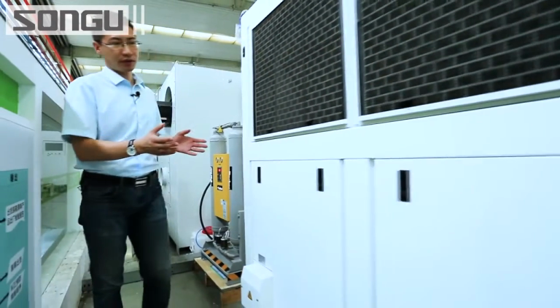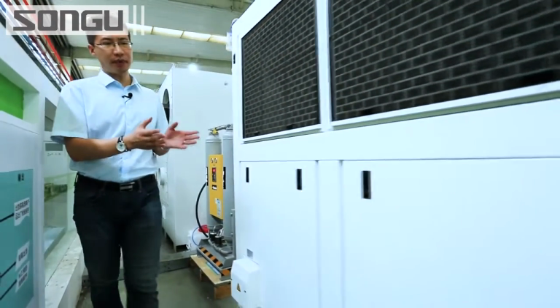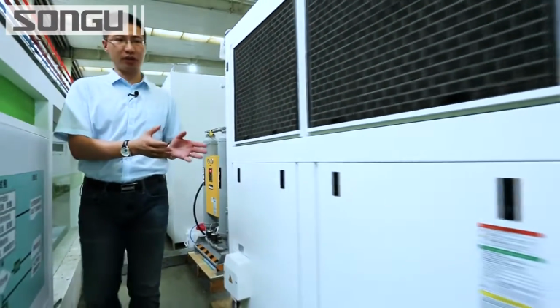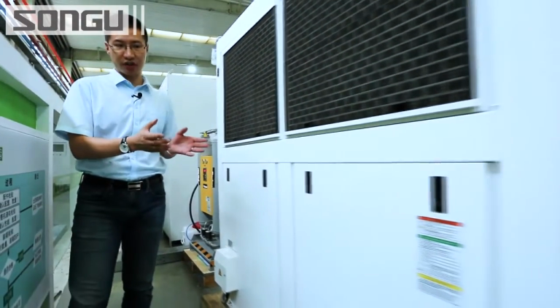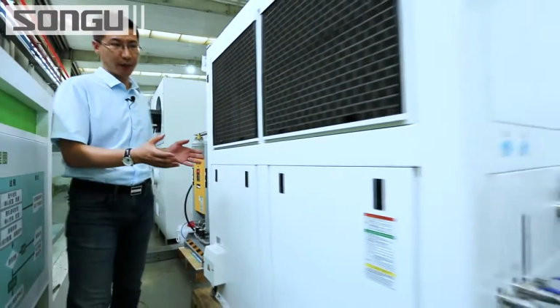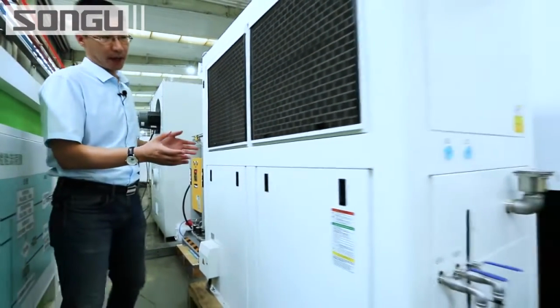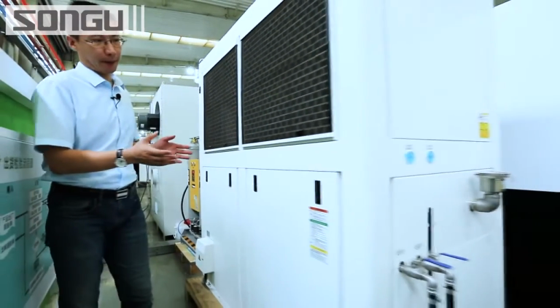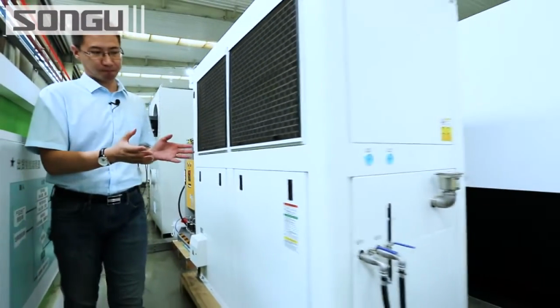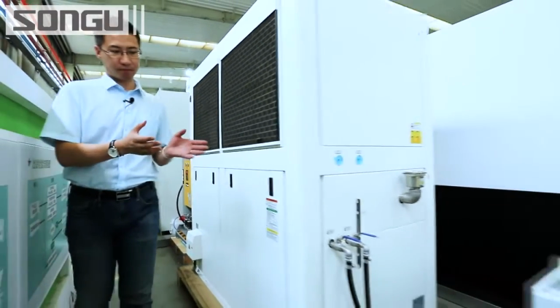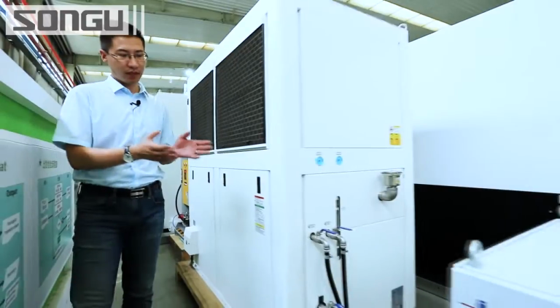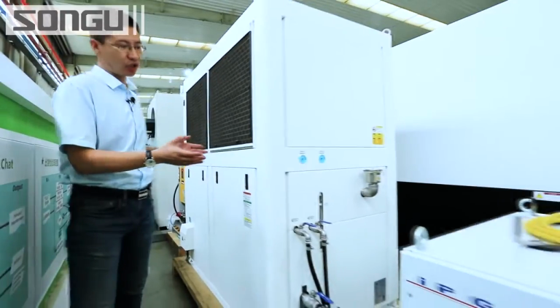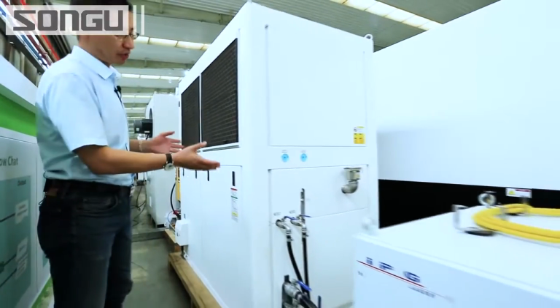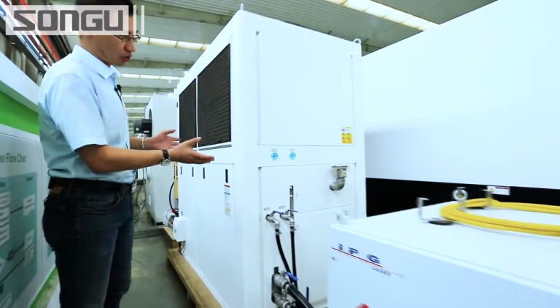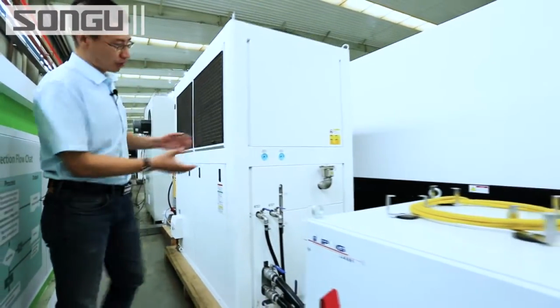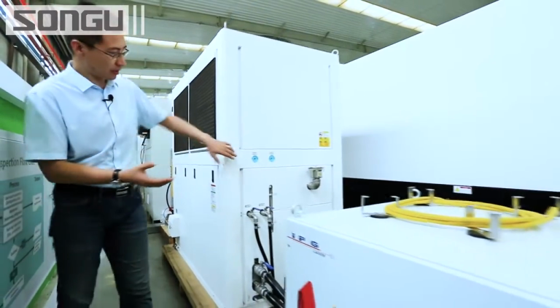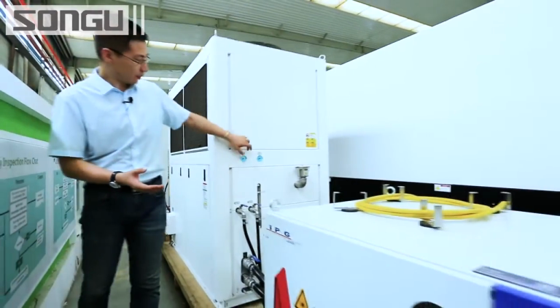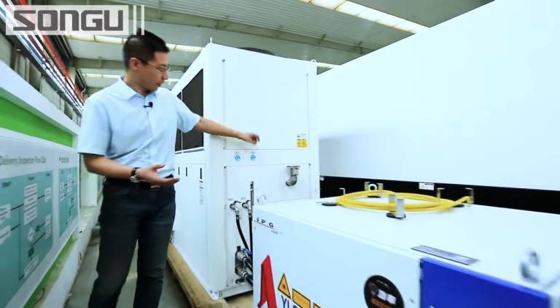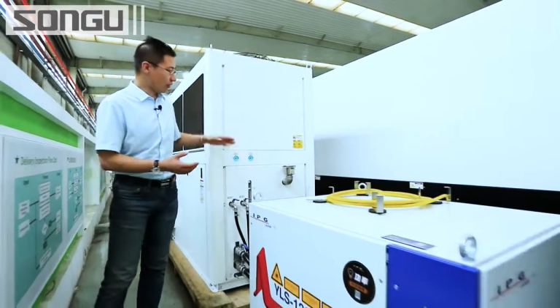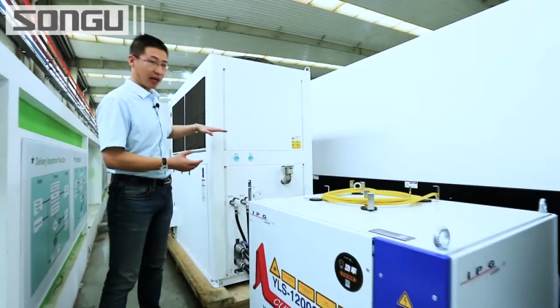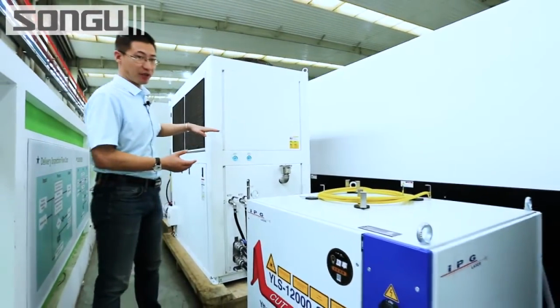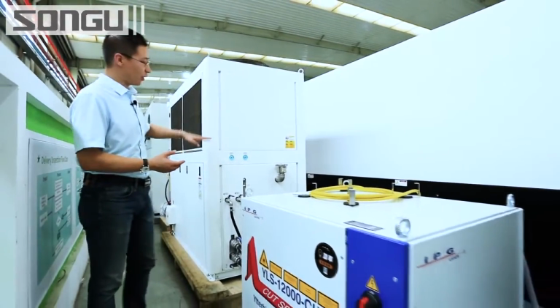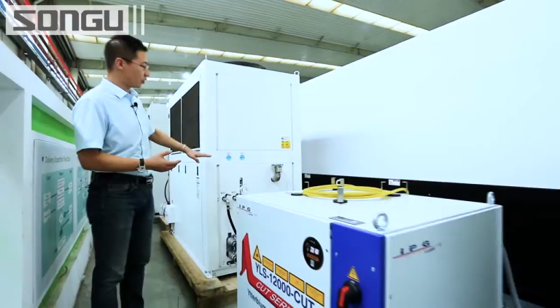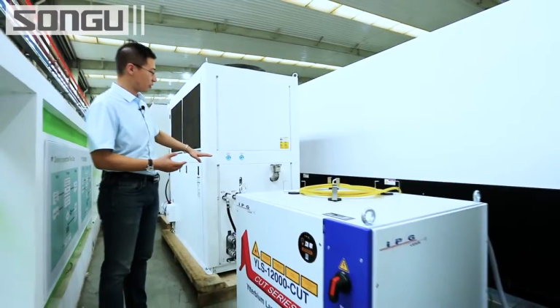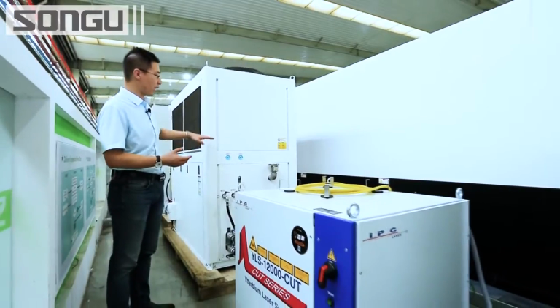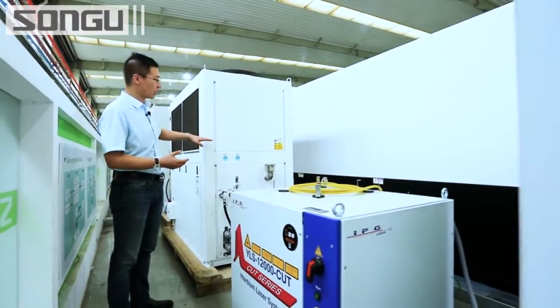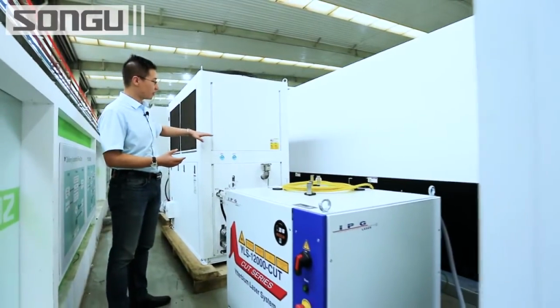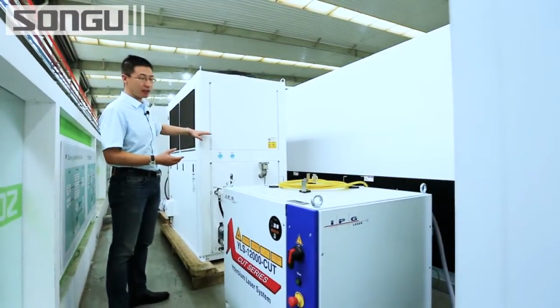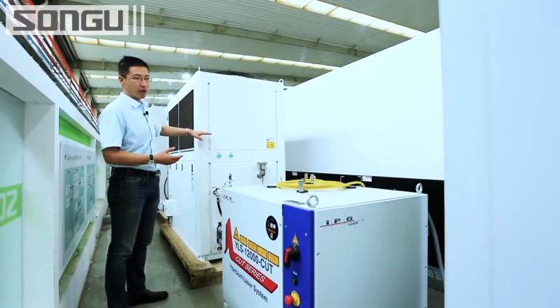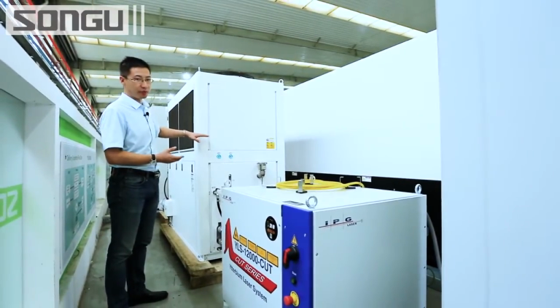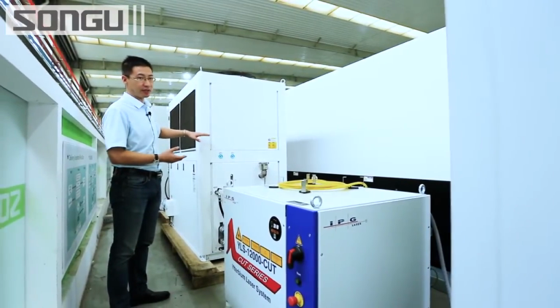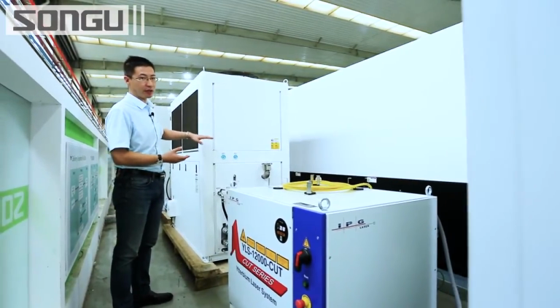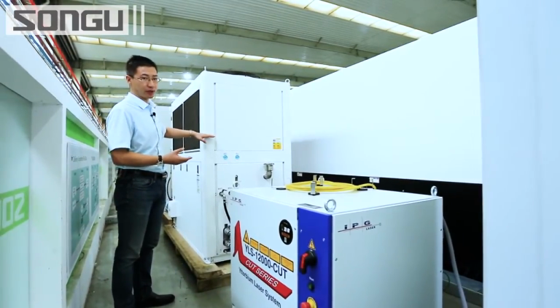This is the best water chiller in China. It has dual temperature control — one for high temperature and one for low temperature — to make sure it works properly in both summer and winter.